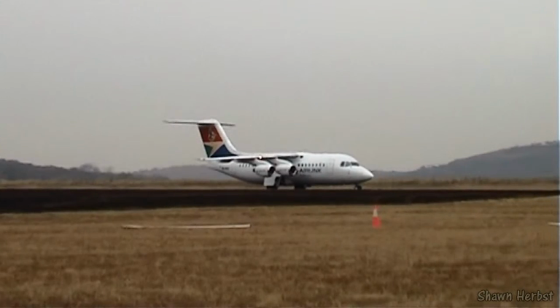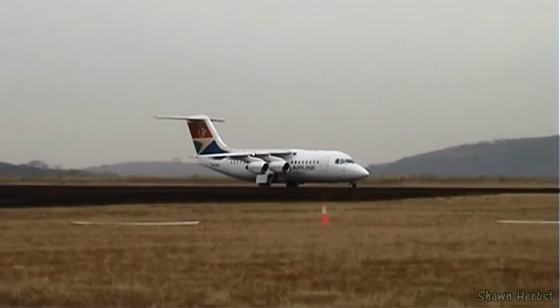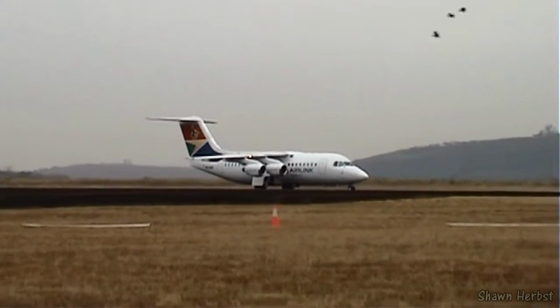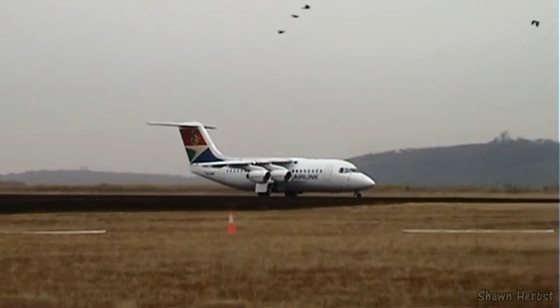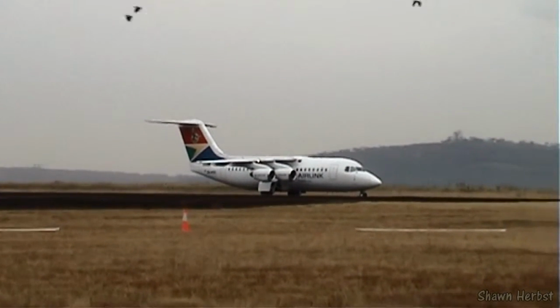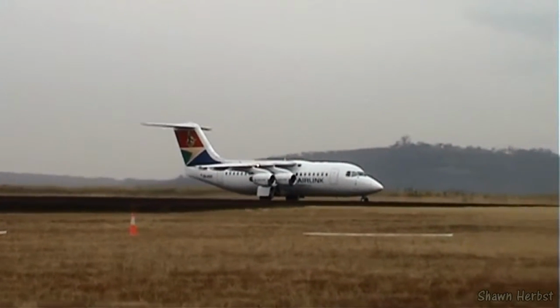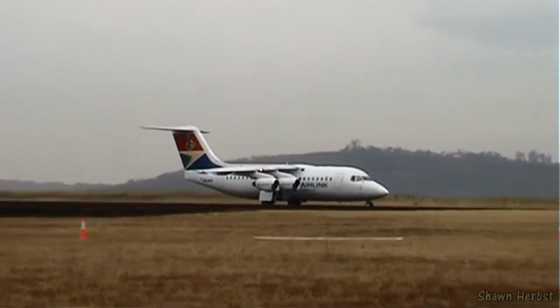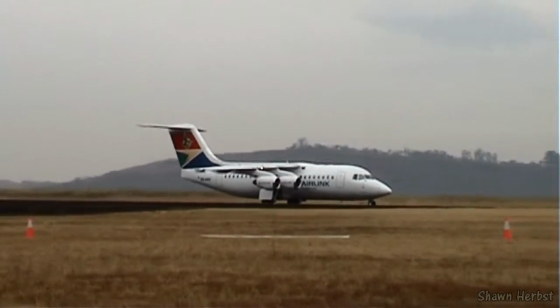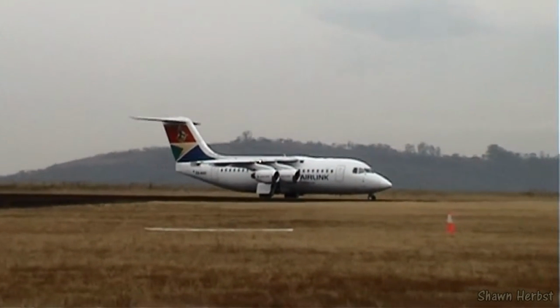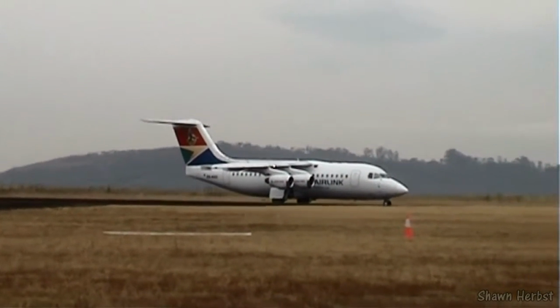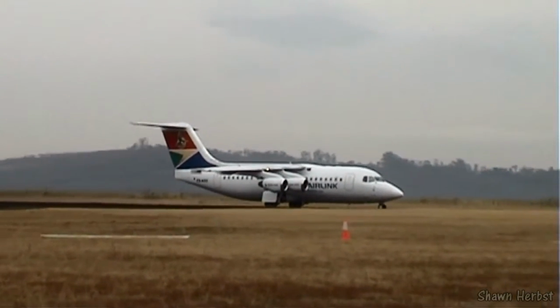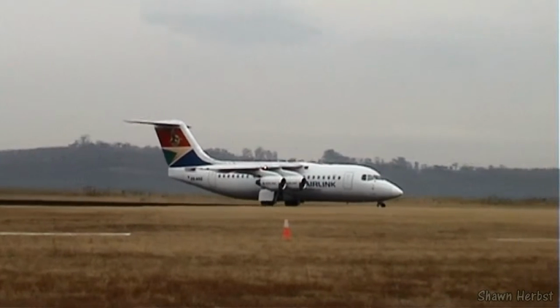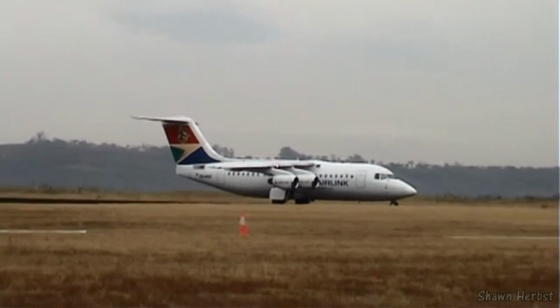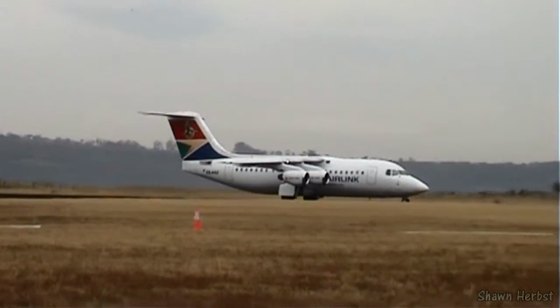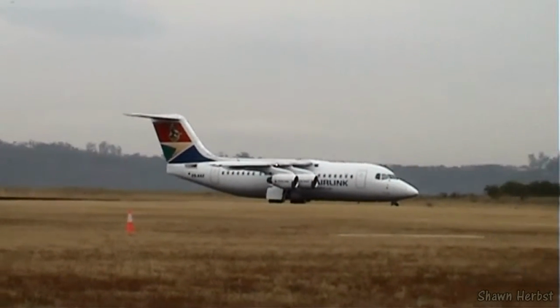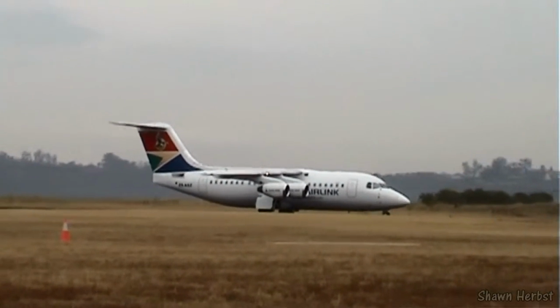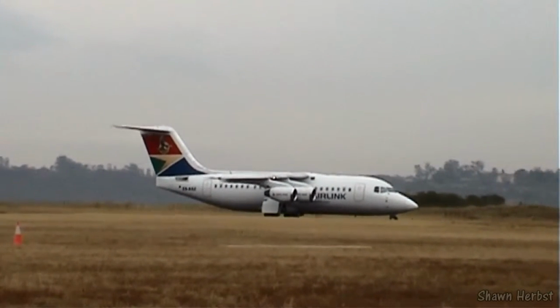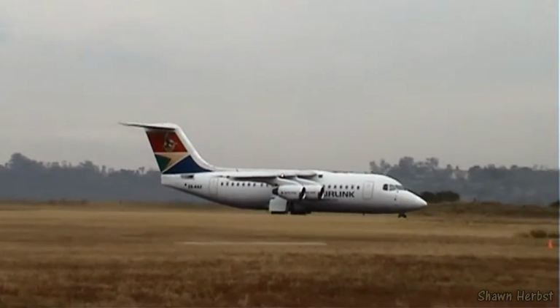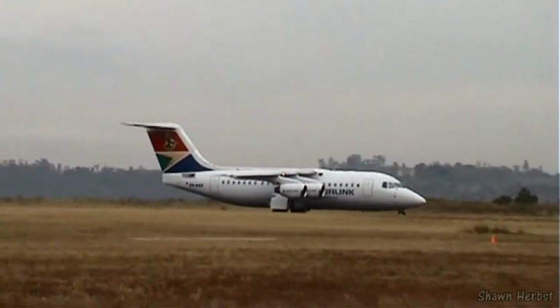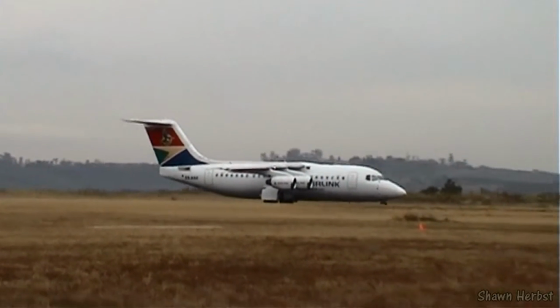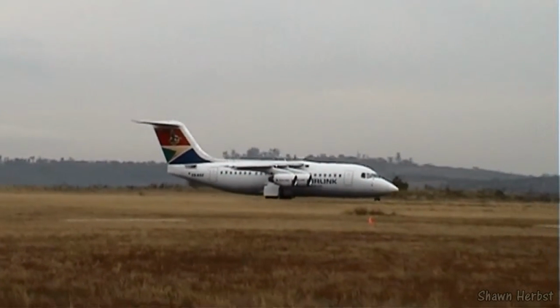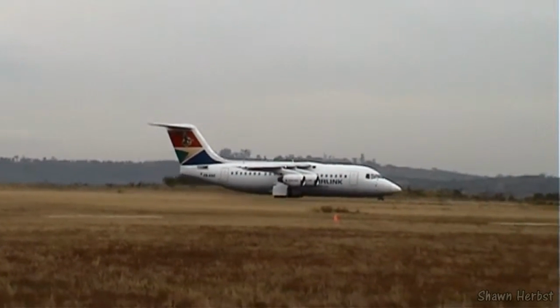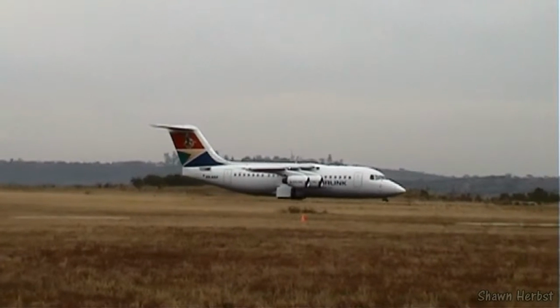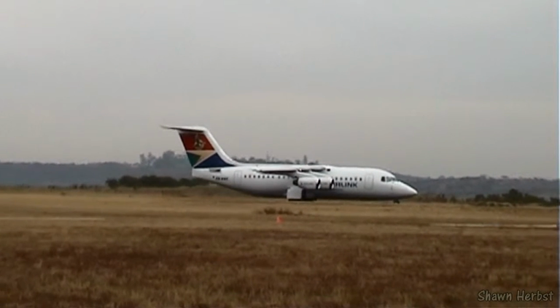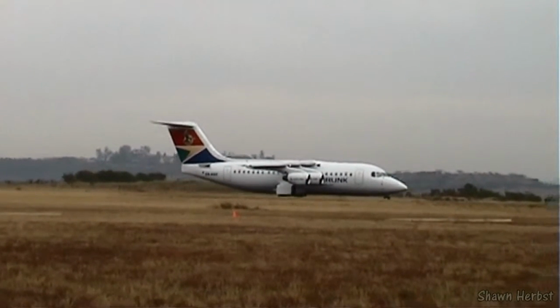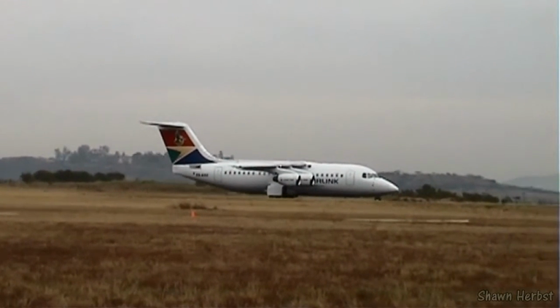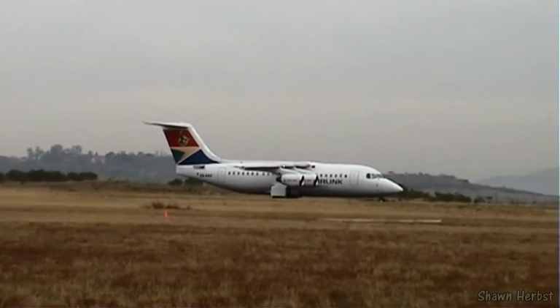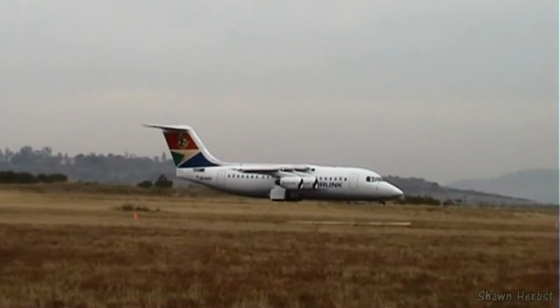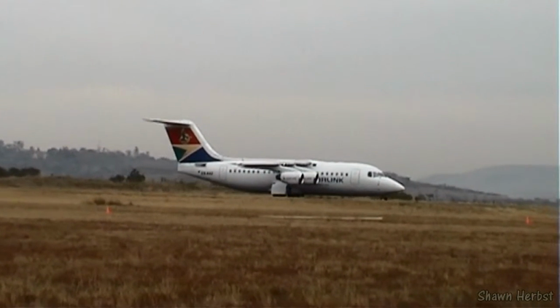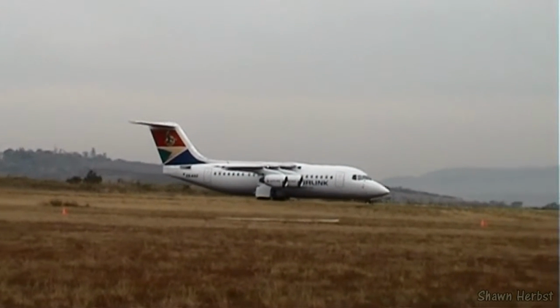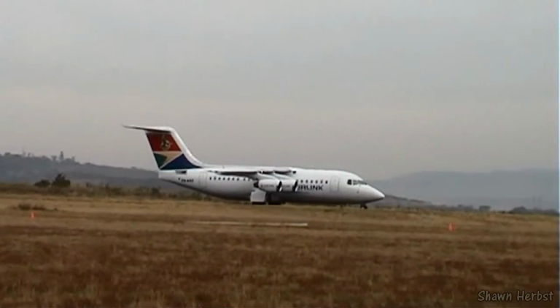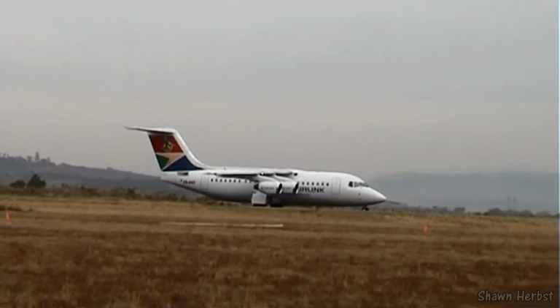Up they go for the first of their two consecutive loops. Erling — on board there is renowned photojournalist and owner of African Pilot, Athel France. Pulling up now for the second loop.